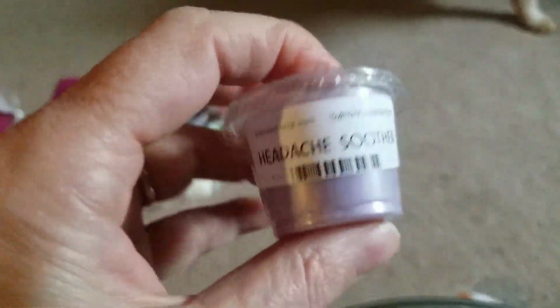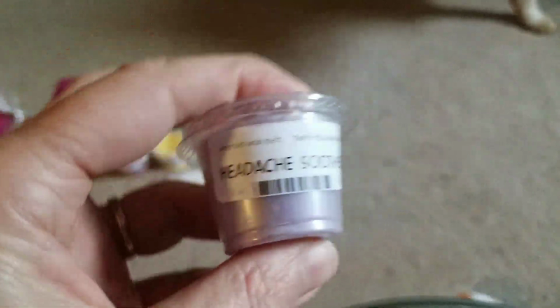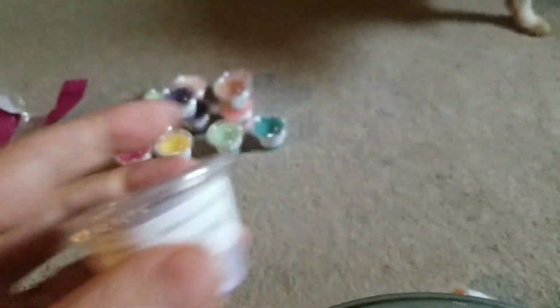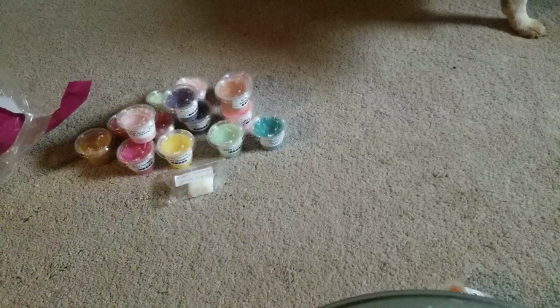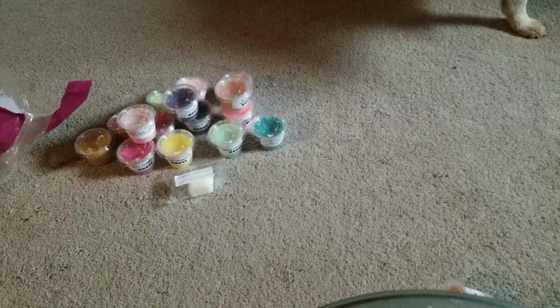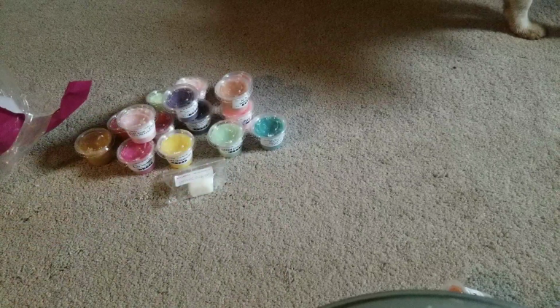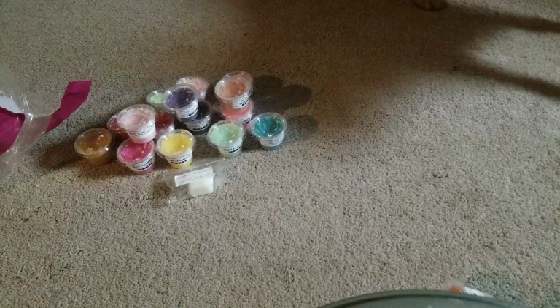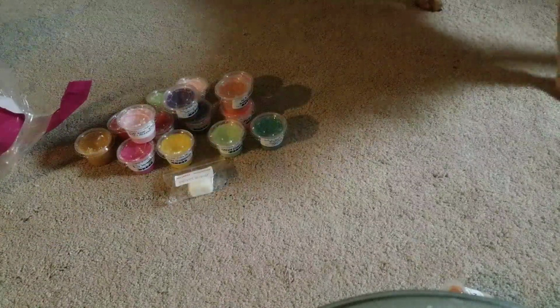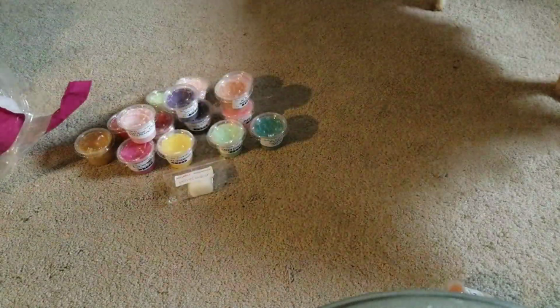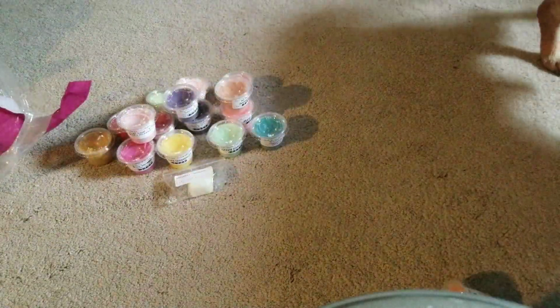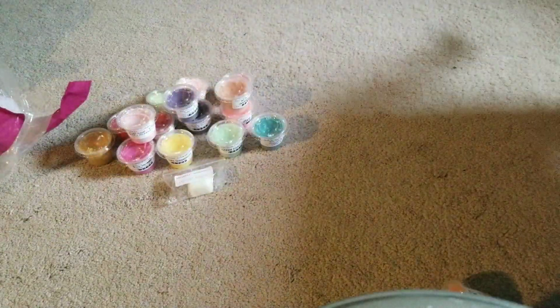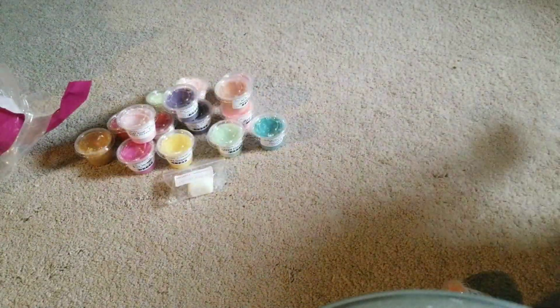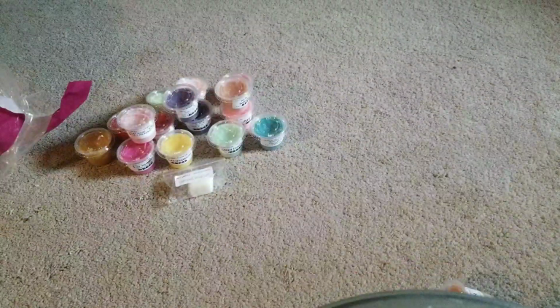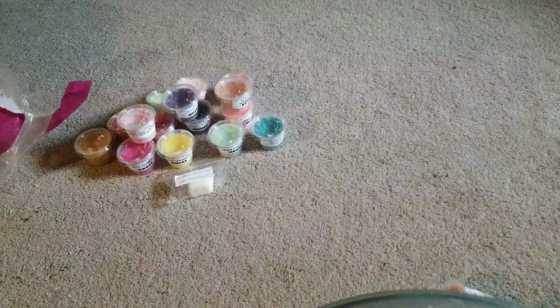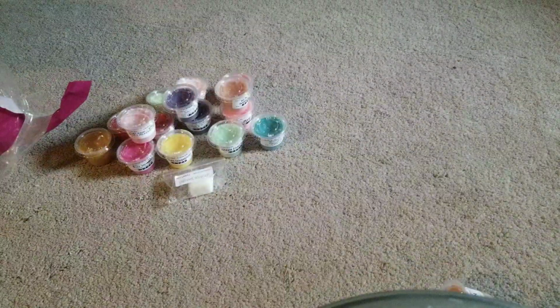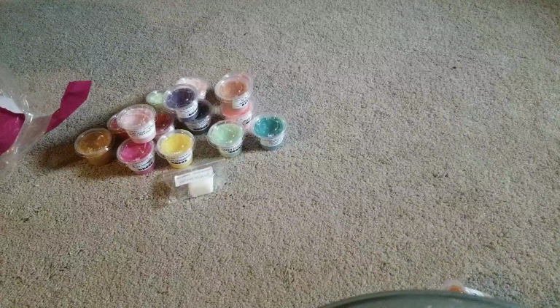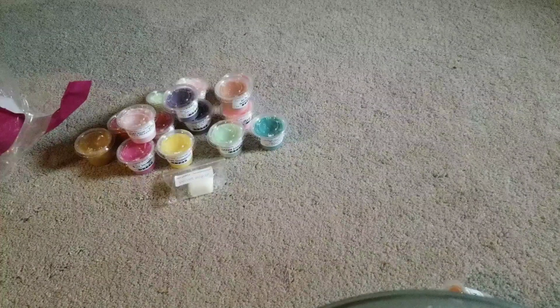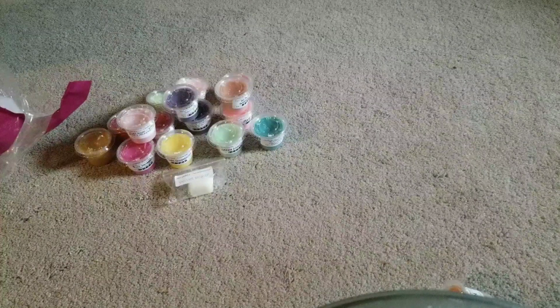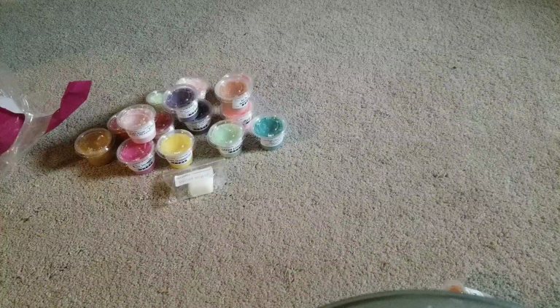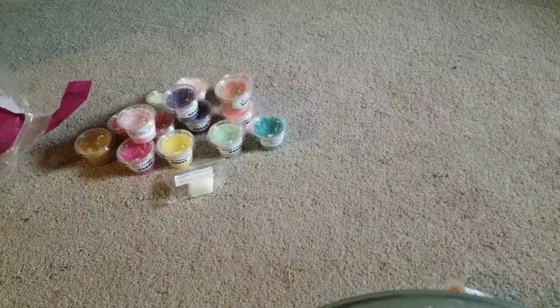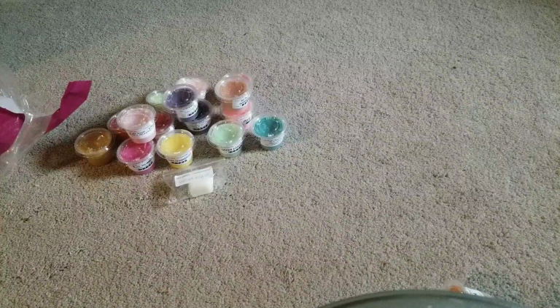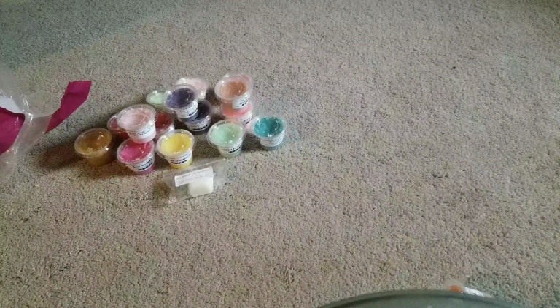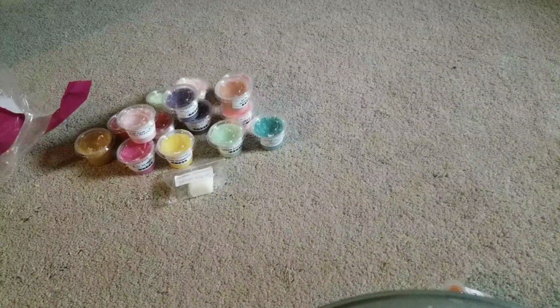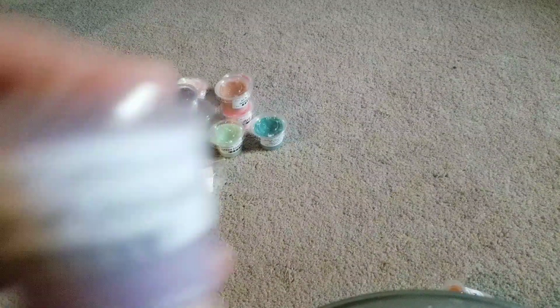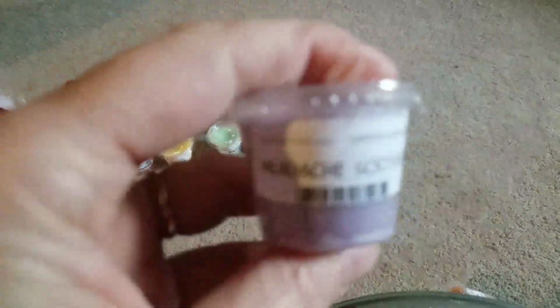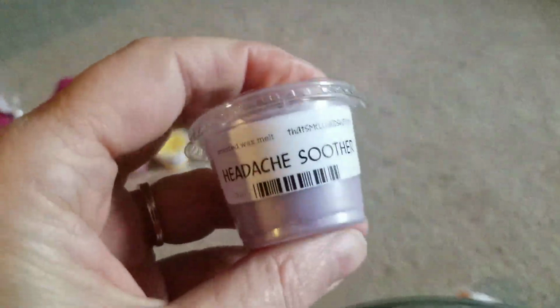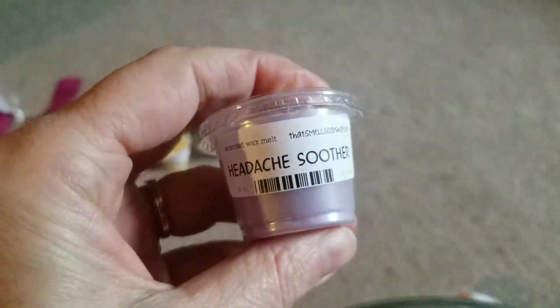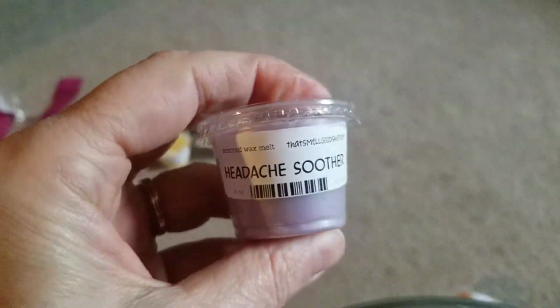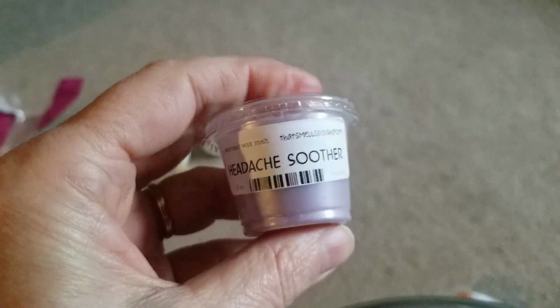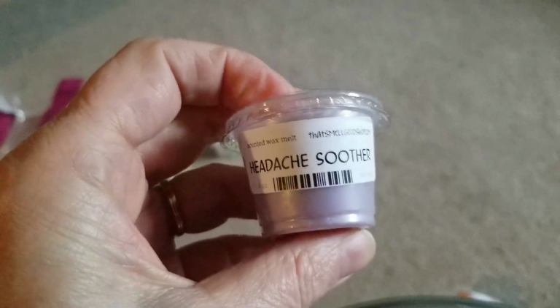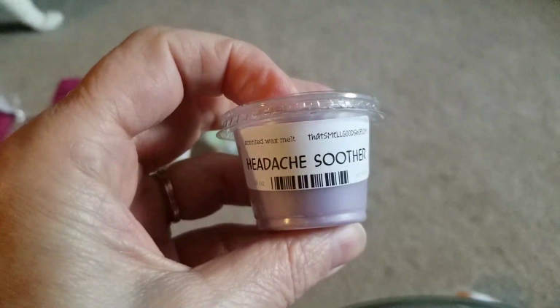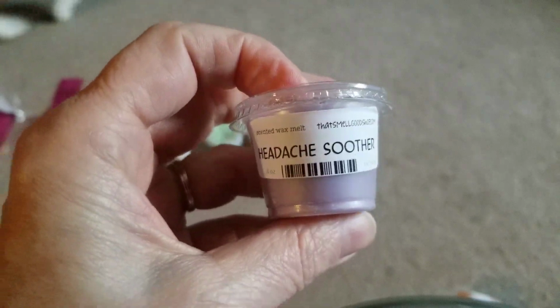And a Headache Soother, which is probably like lavender — yeah, there's some lavender. I forgot exactly what's in here, like lavender, chamomile, and mint, something like that.